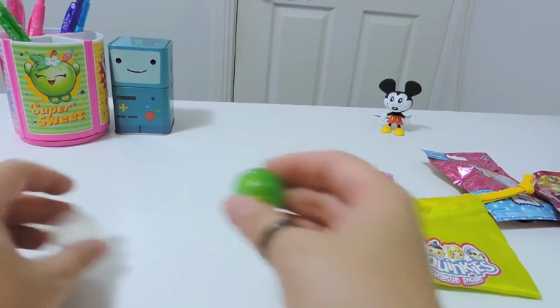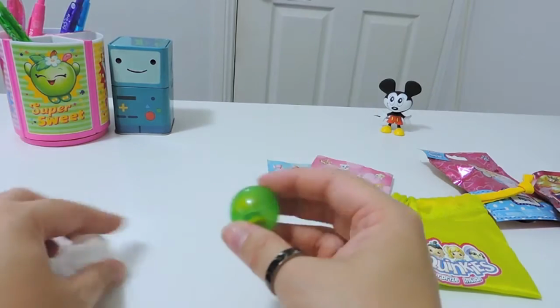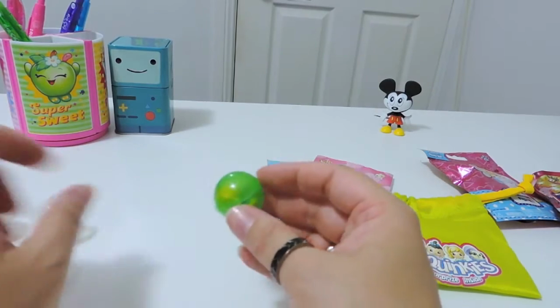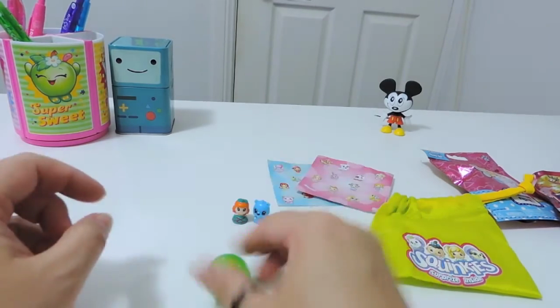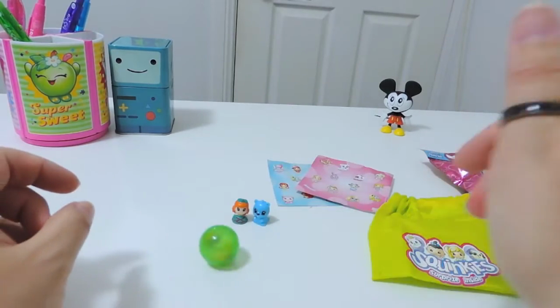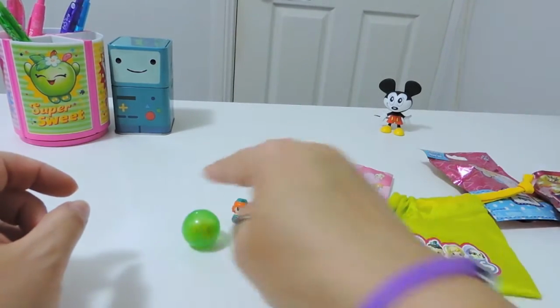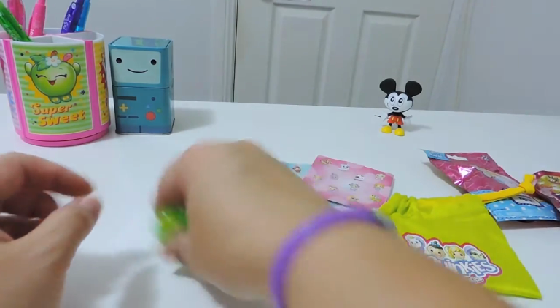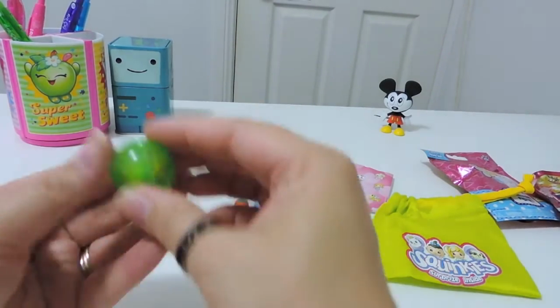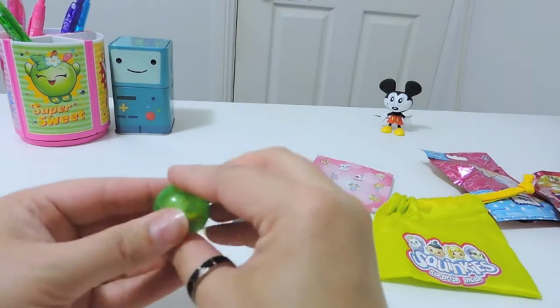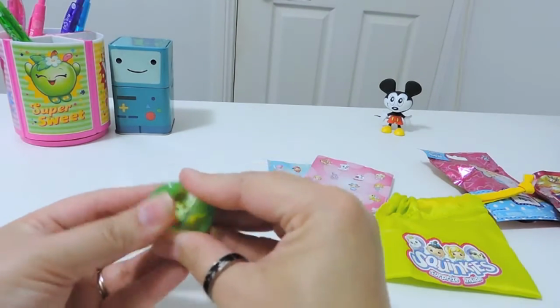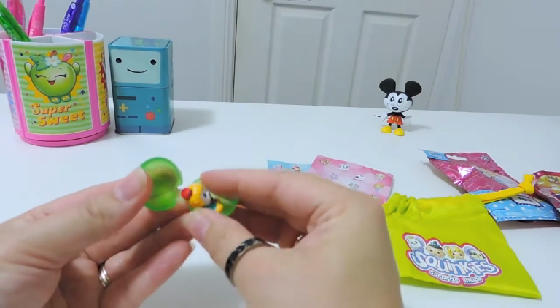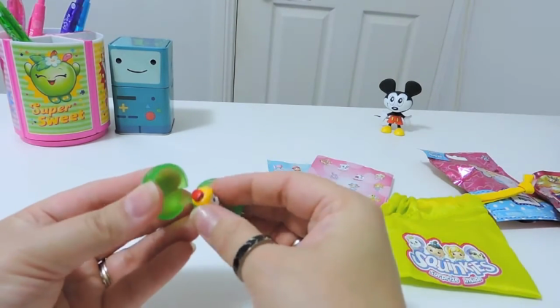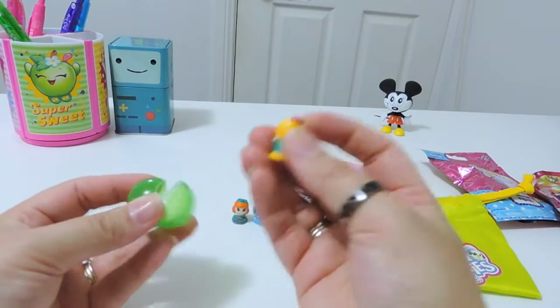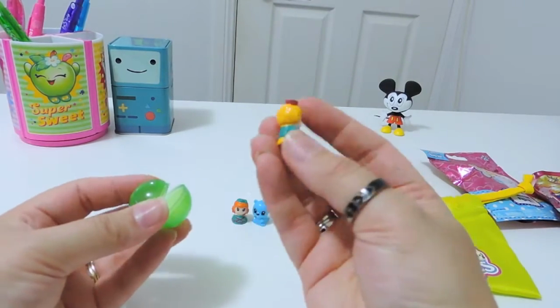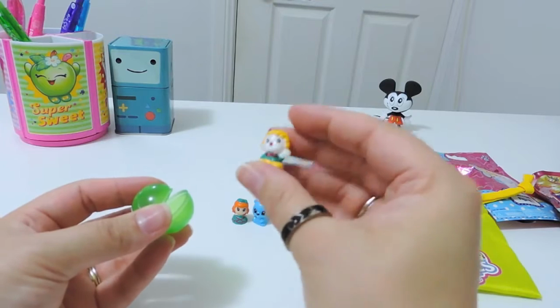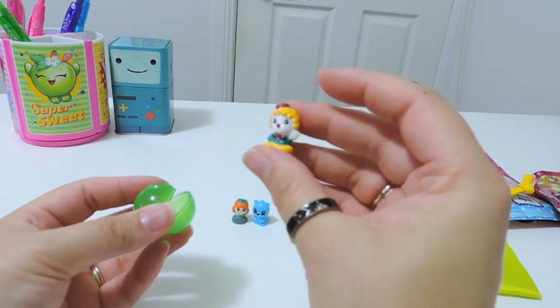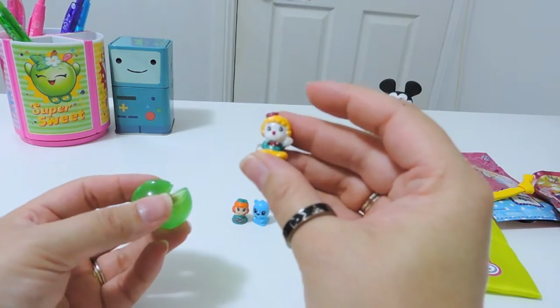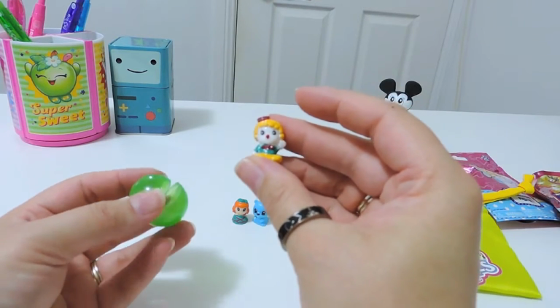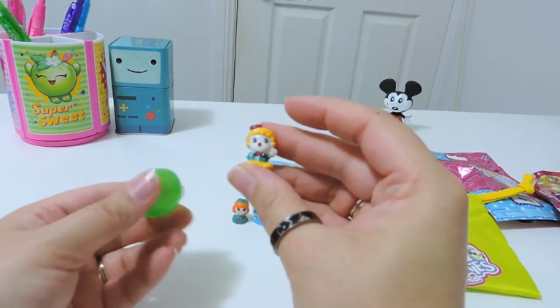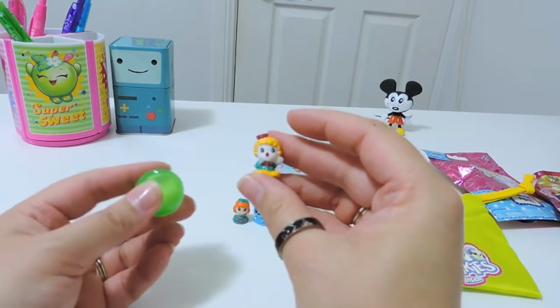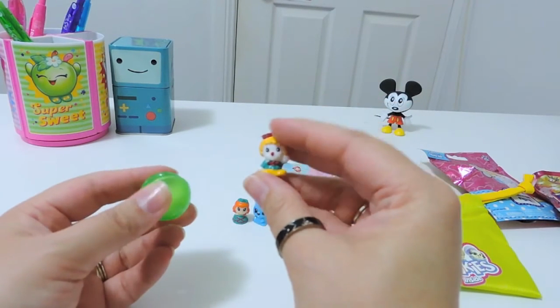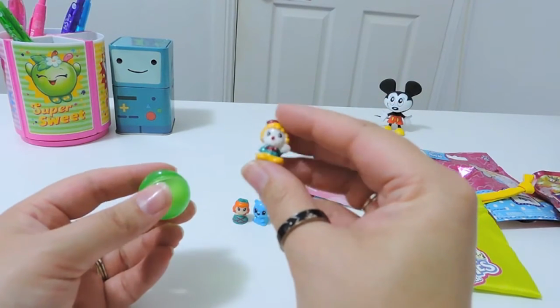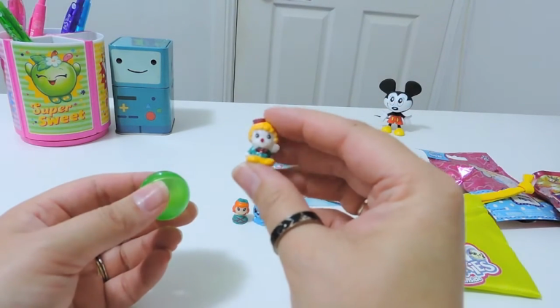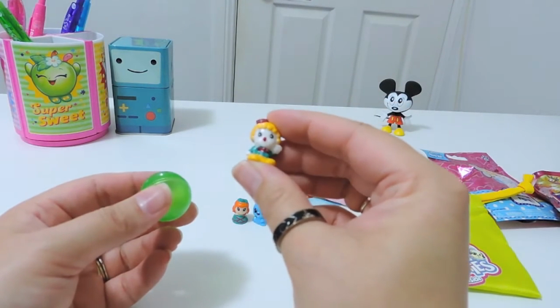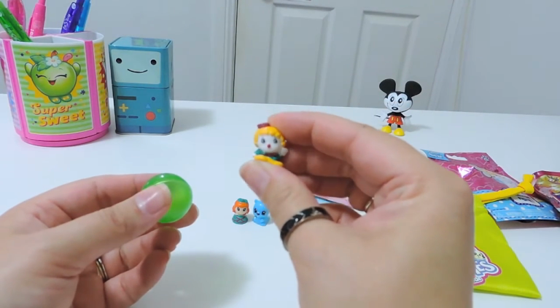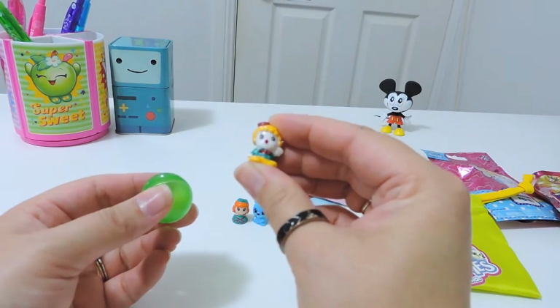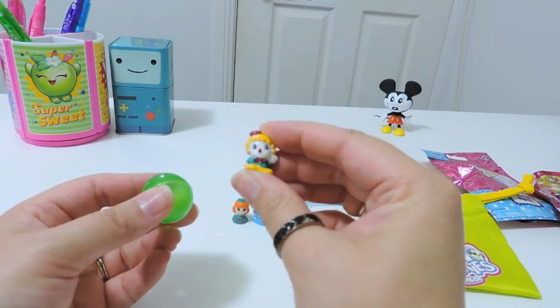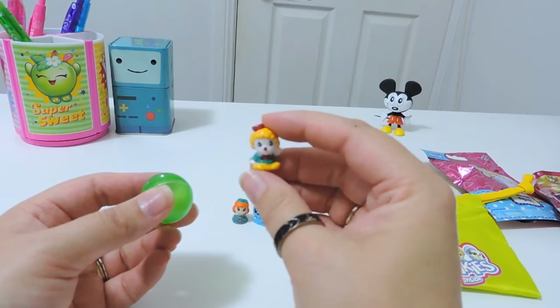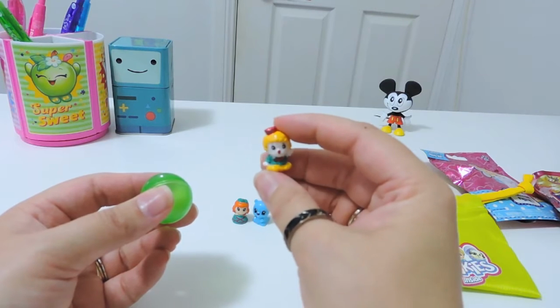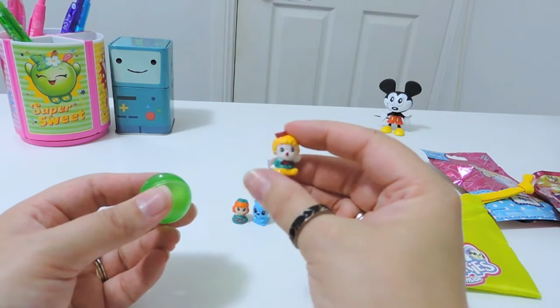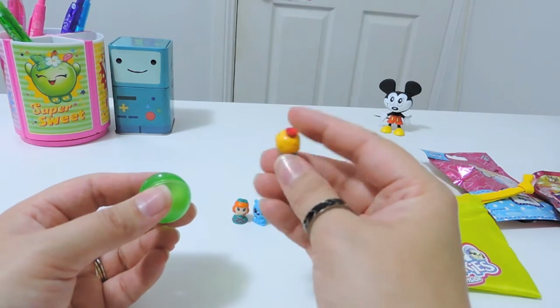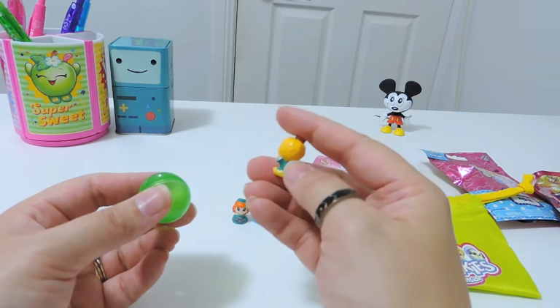And a mystery one — what is it? Oh, it's a clown! How cute. I've never seen this one before. That is cool. I like that.